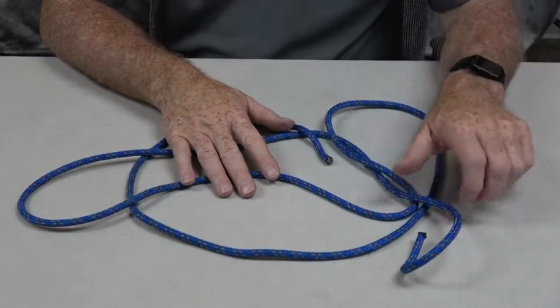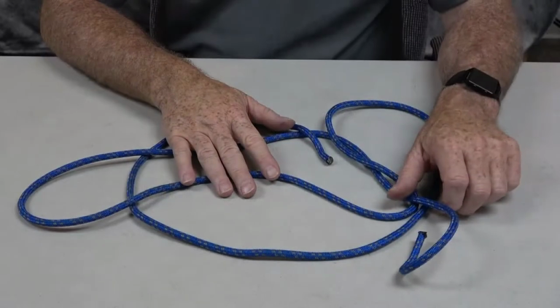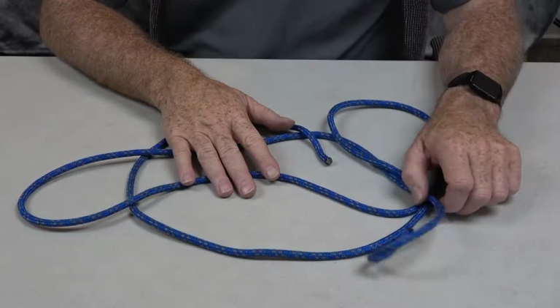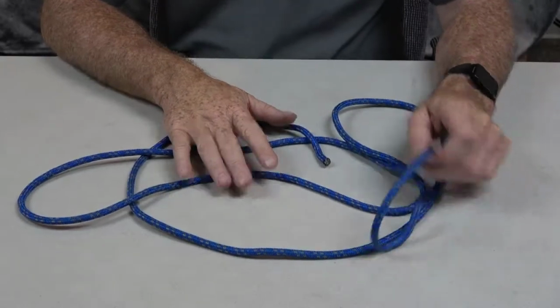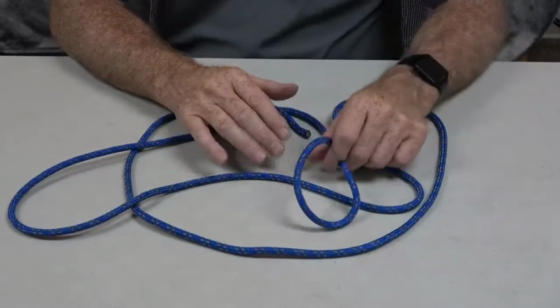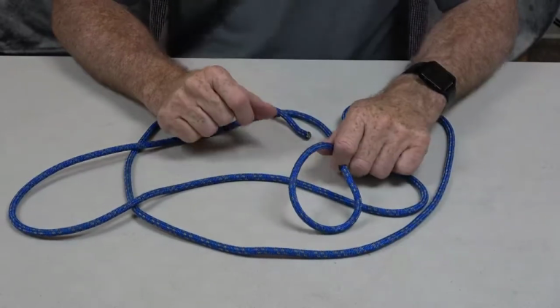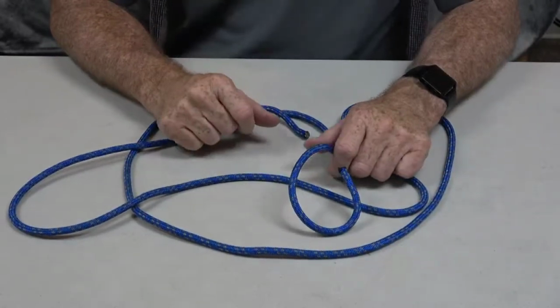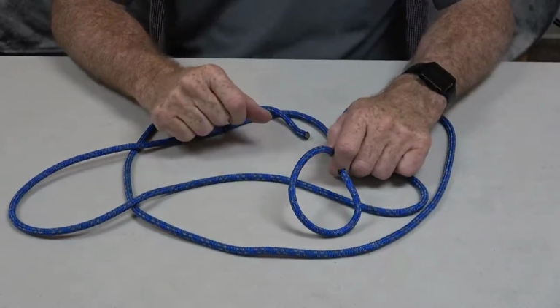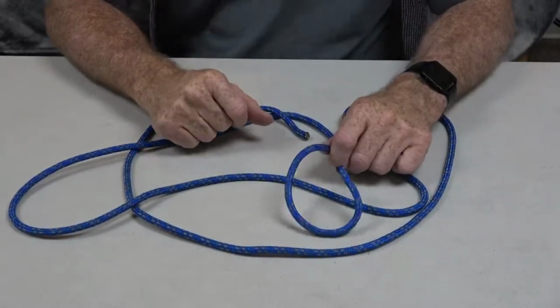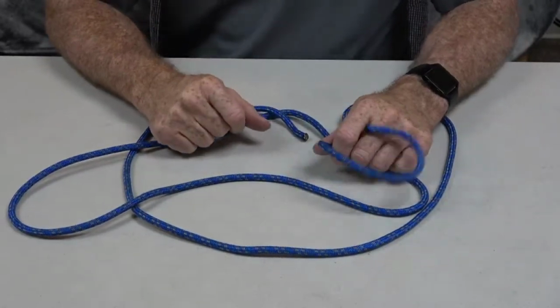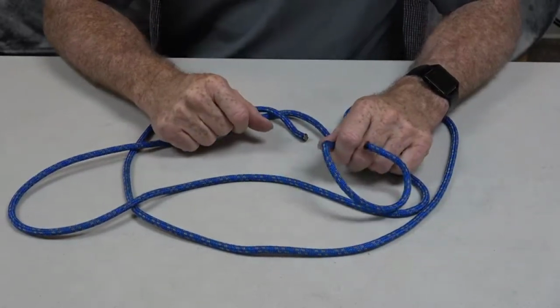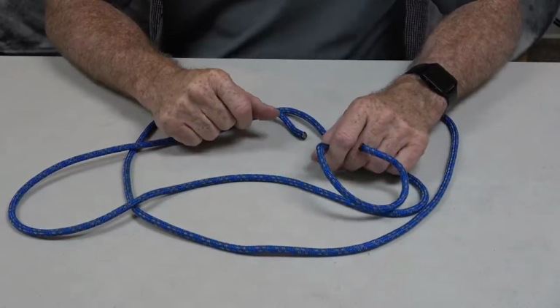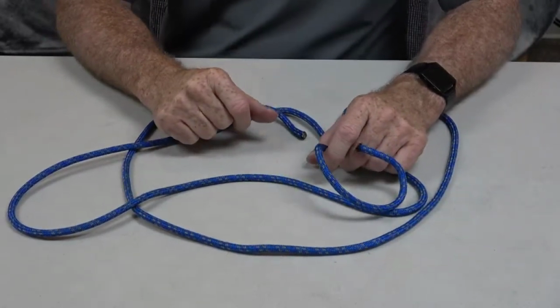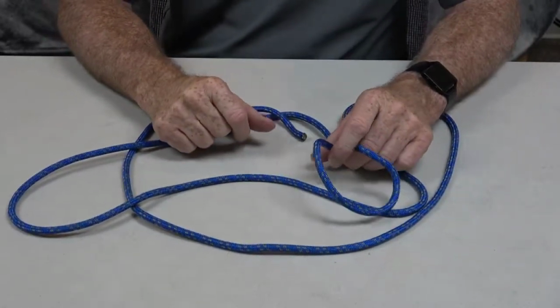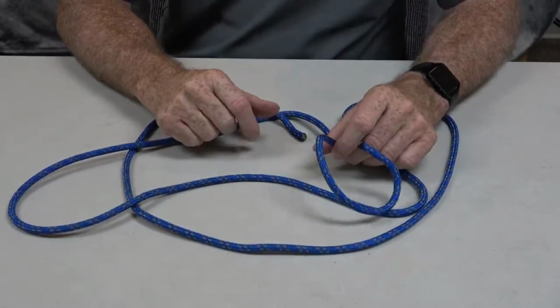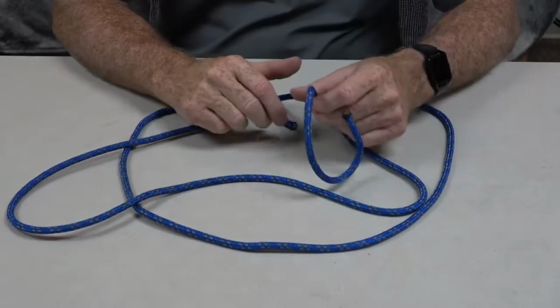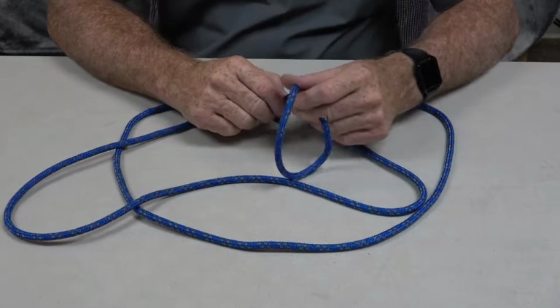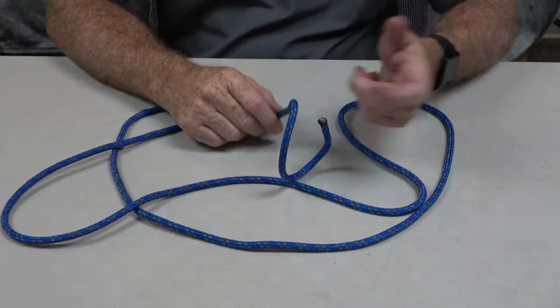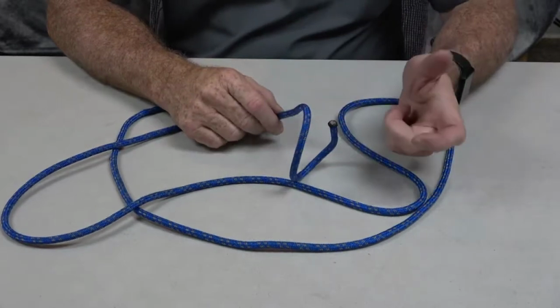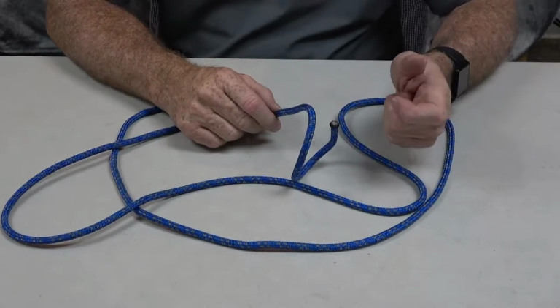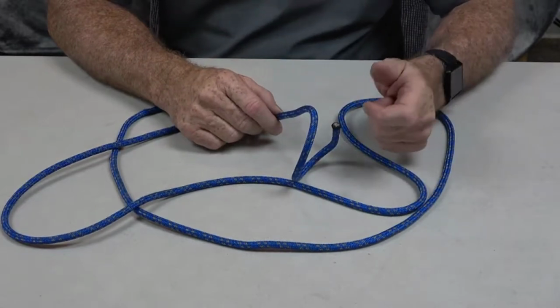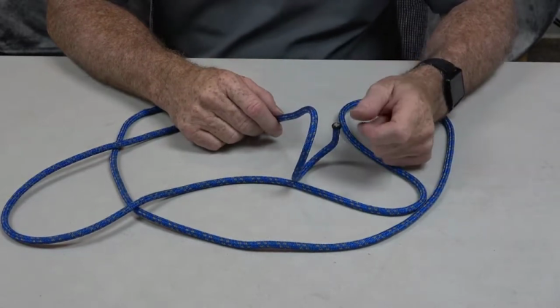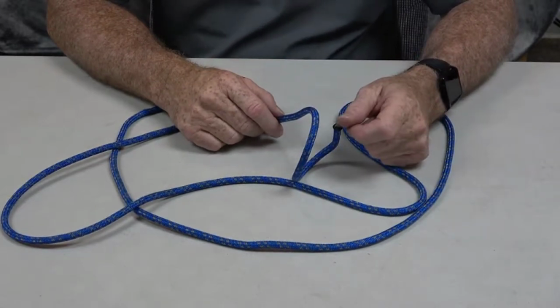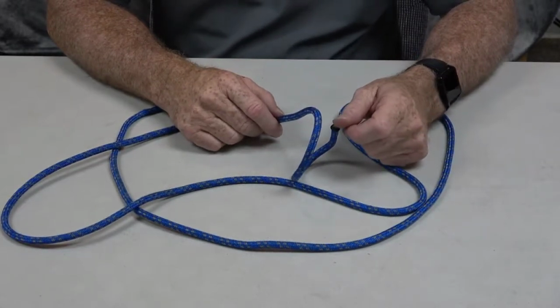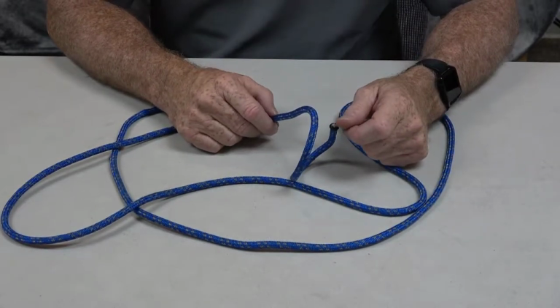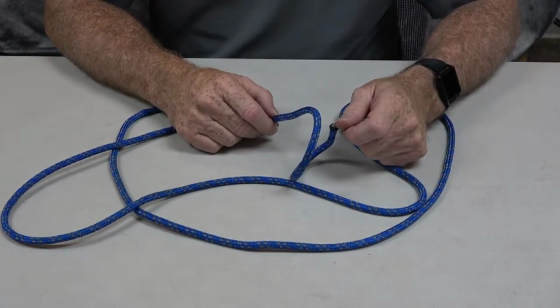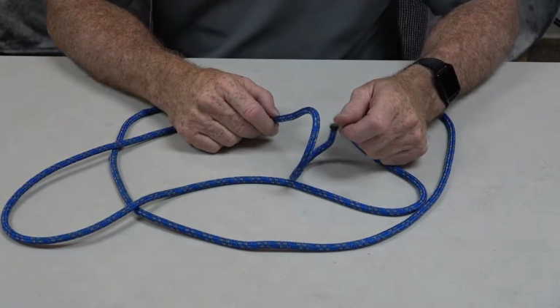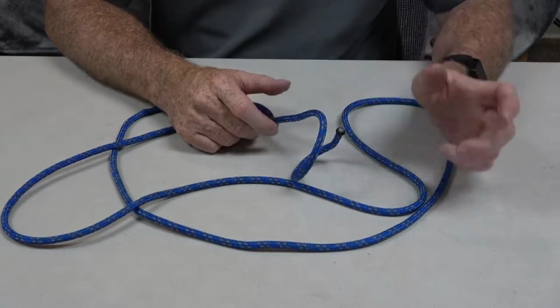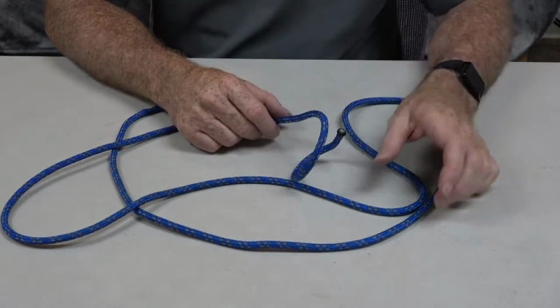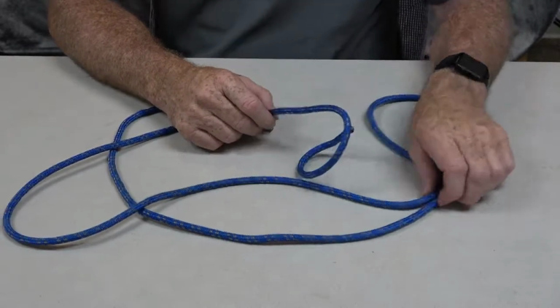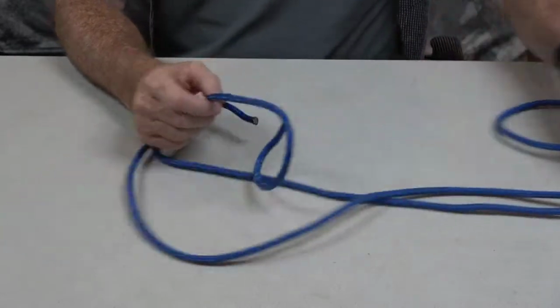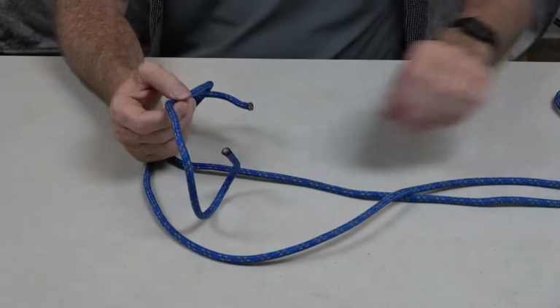Hello, we're going to demonstrate the double fisherman's knot. This is an excellent knot for joining two ends of ropes together.